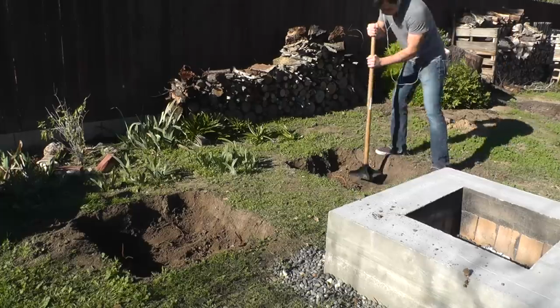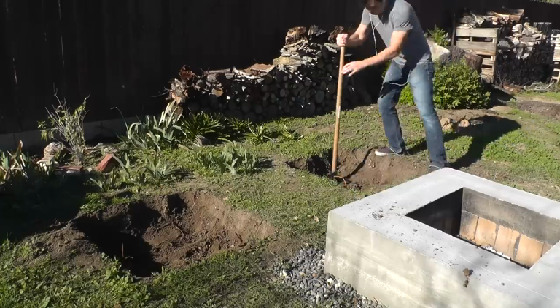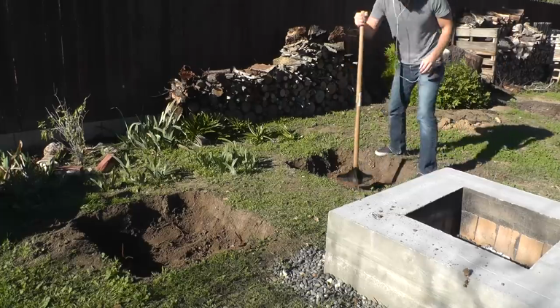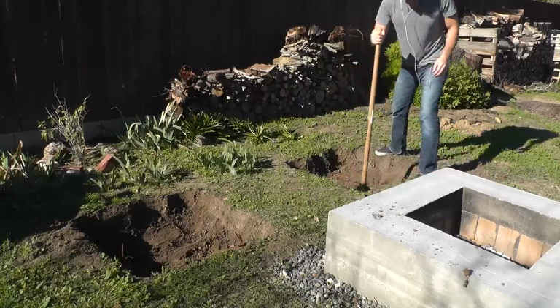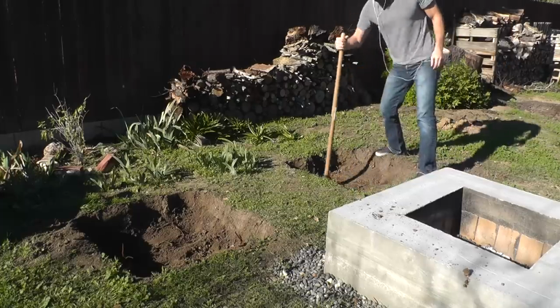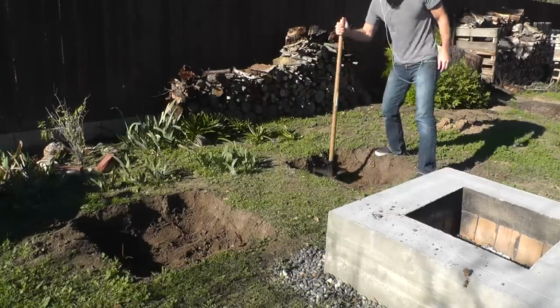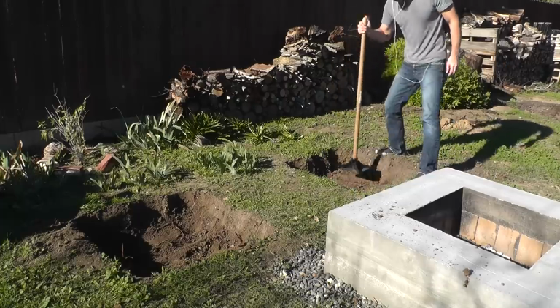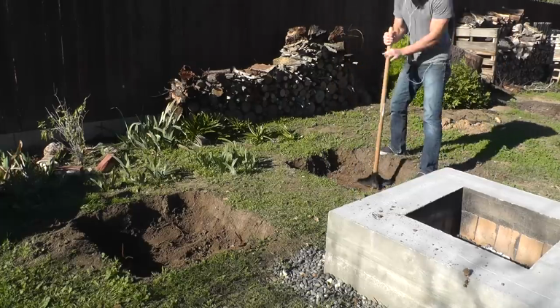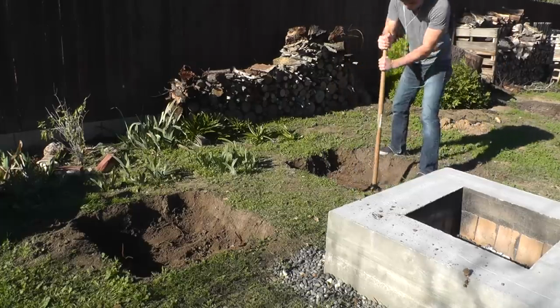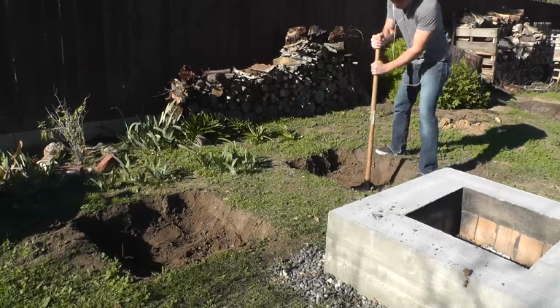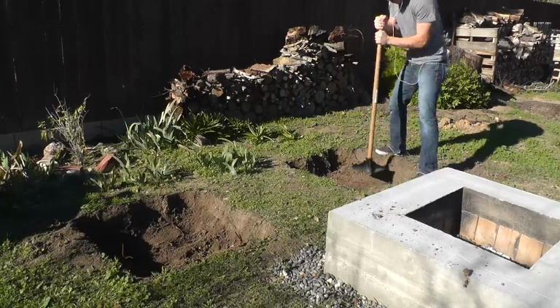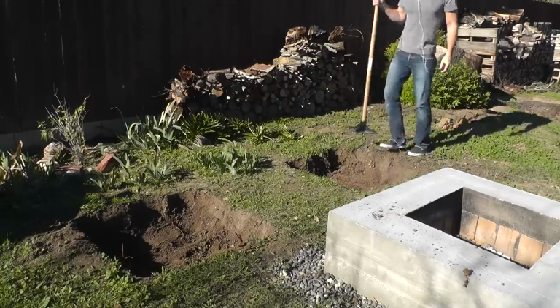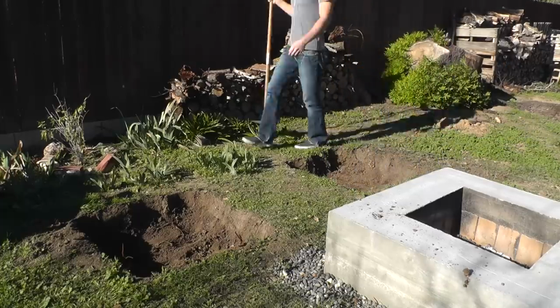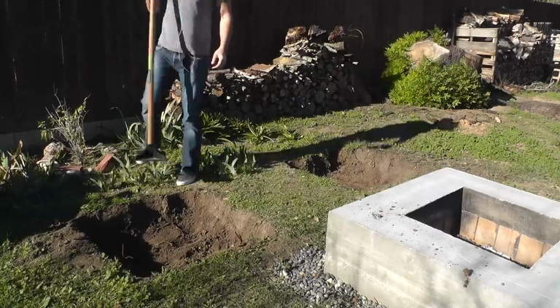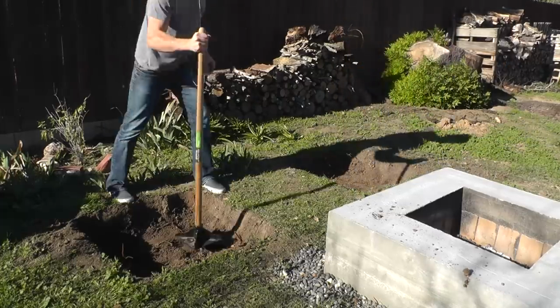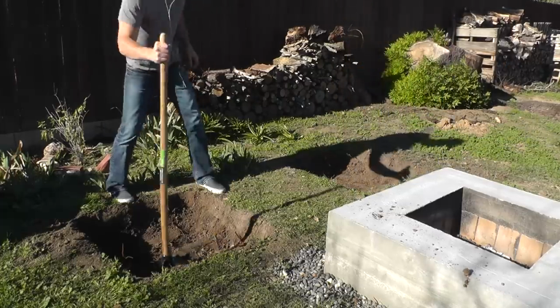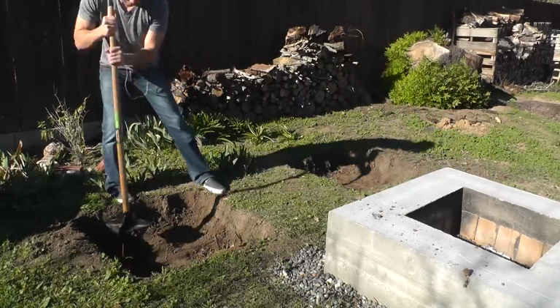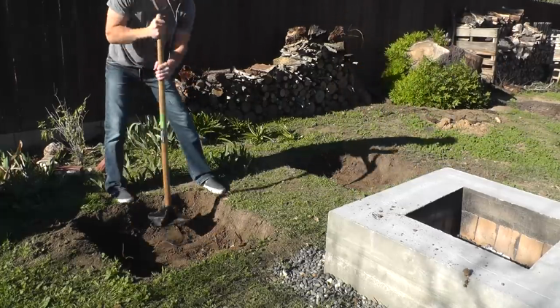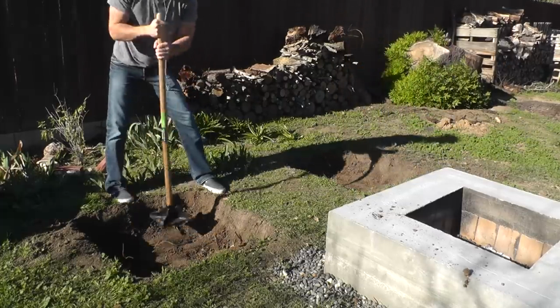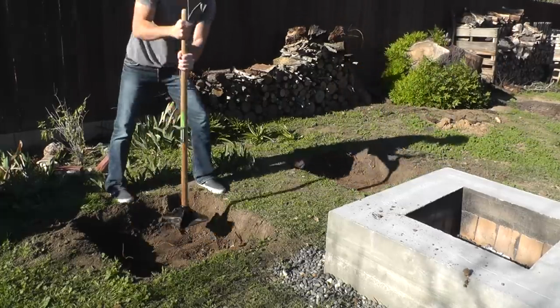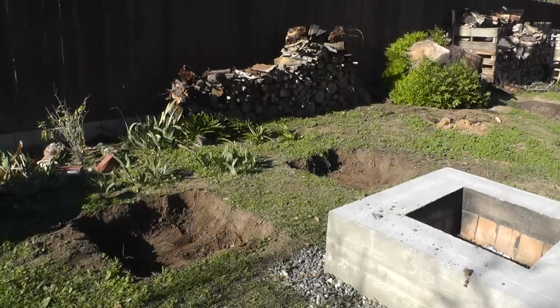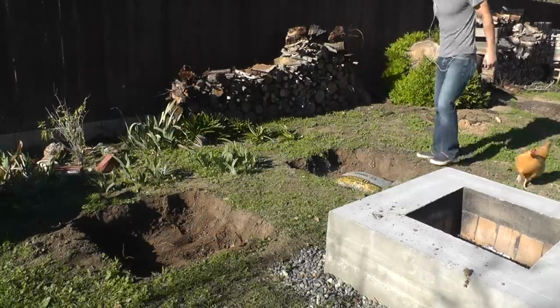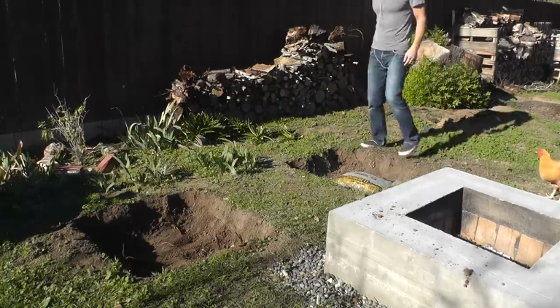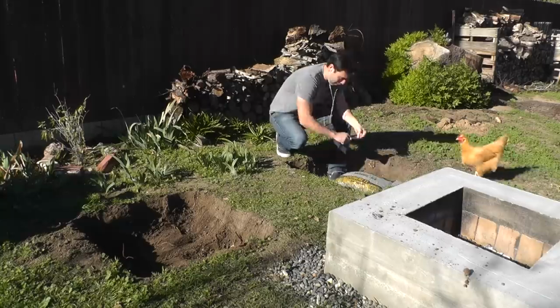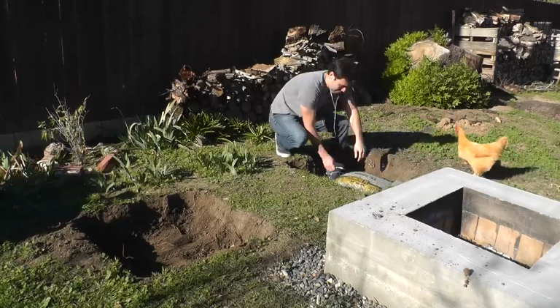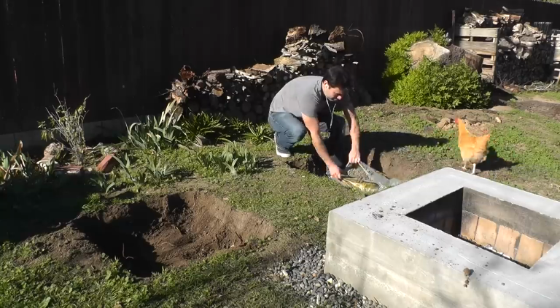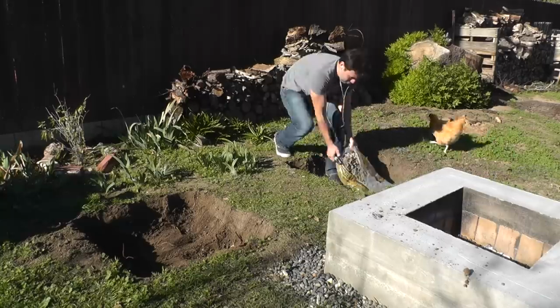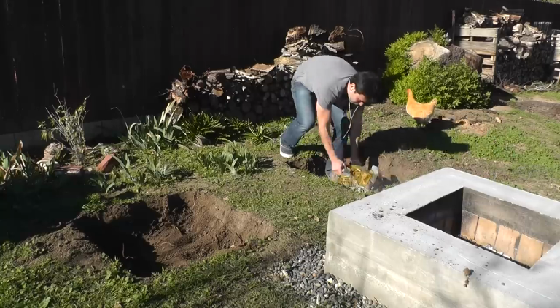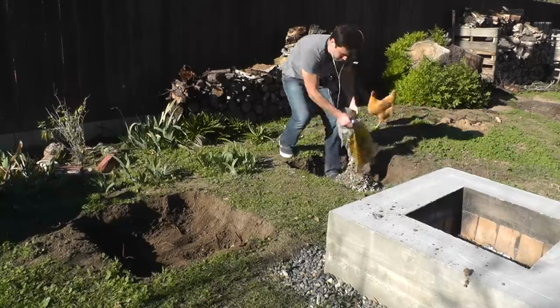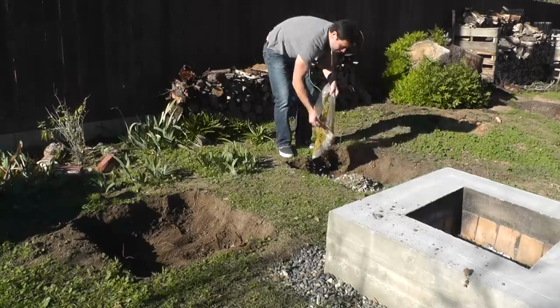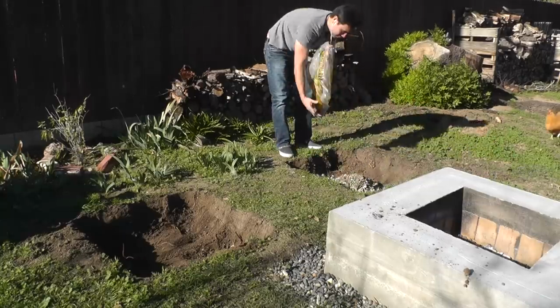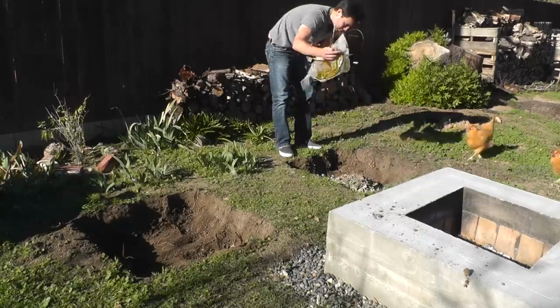I probably should have cast these in the proper location, but I didn't, so I dug two holes, packed down the earth, and then lined the bottom with gravel.